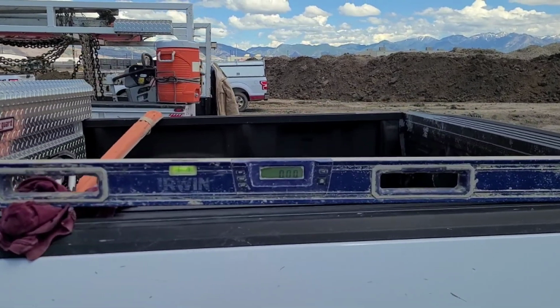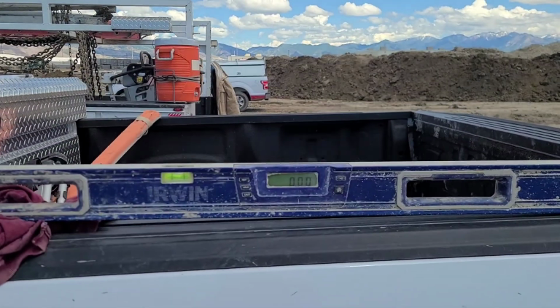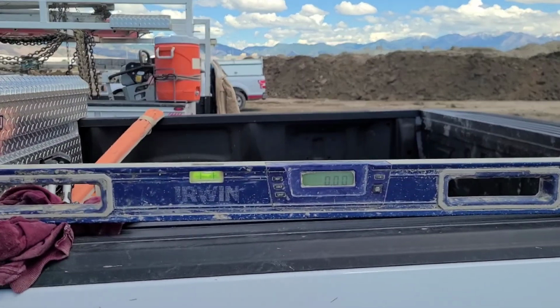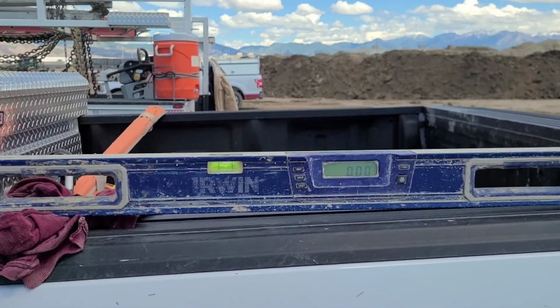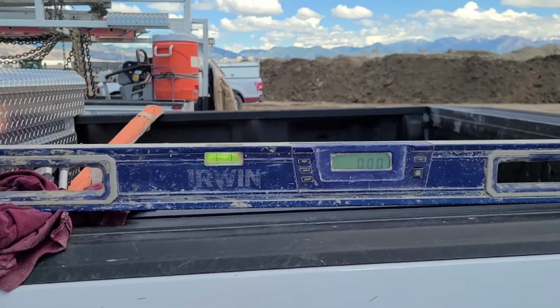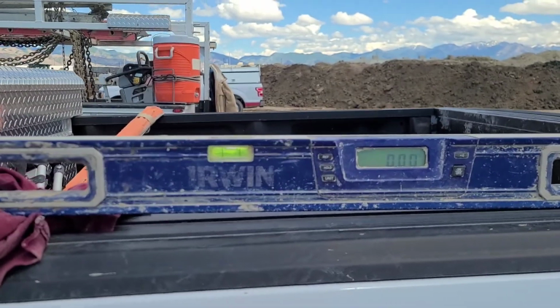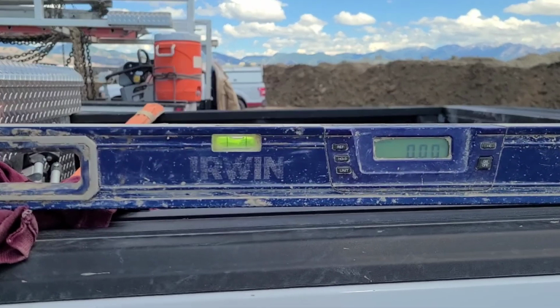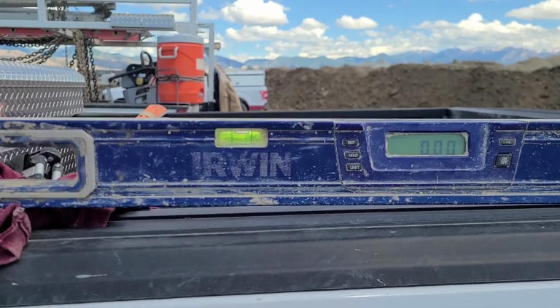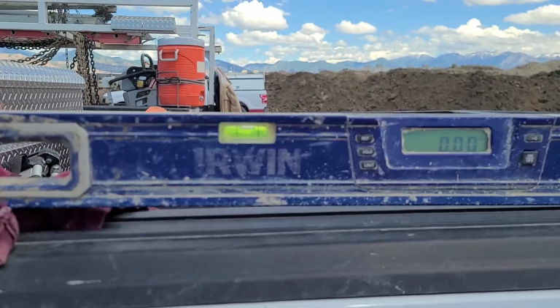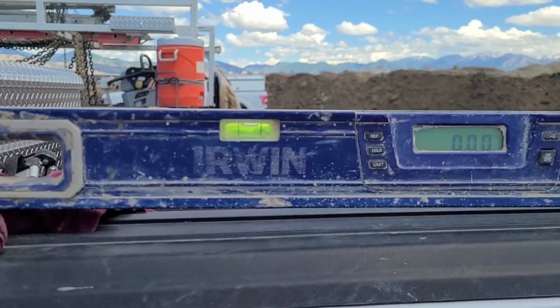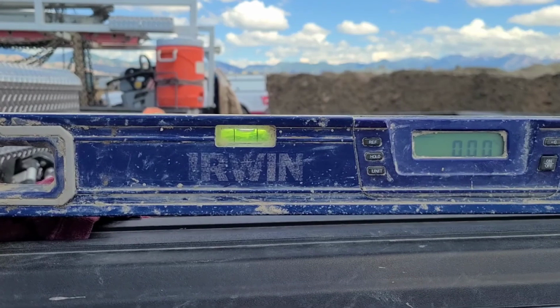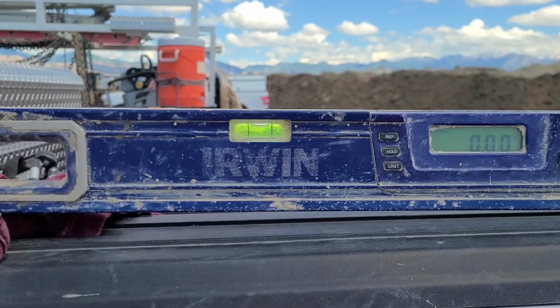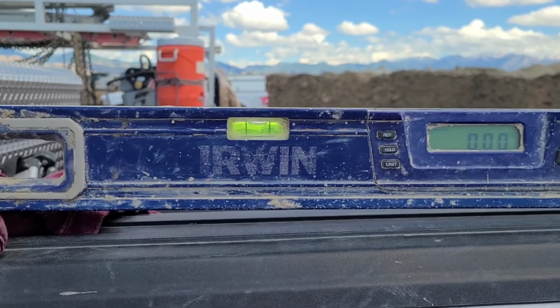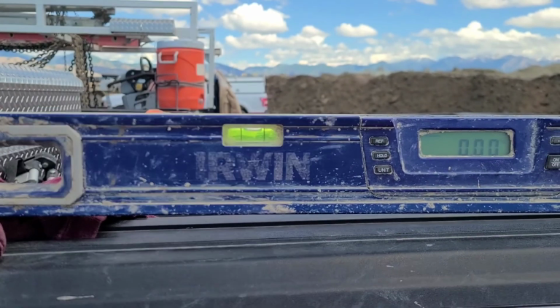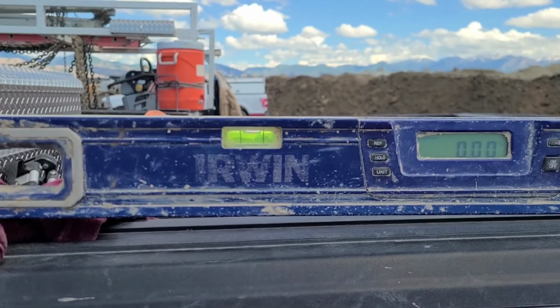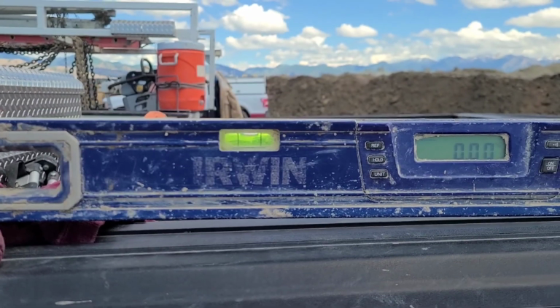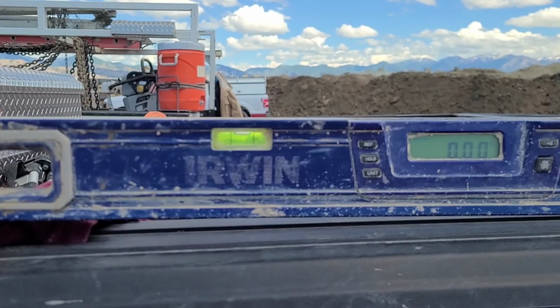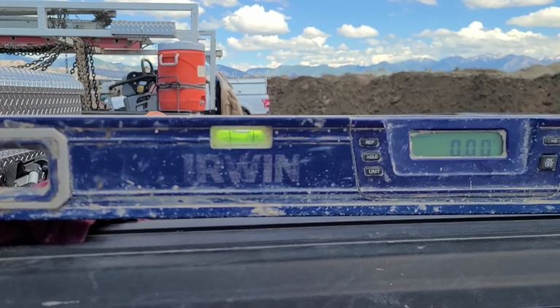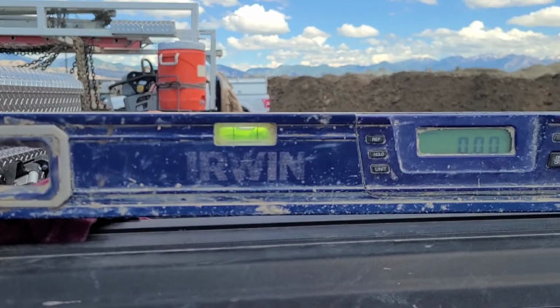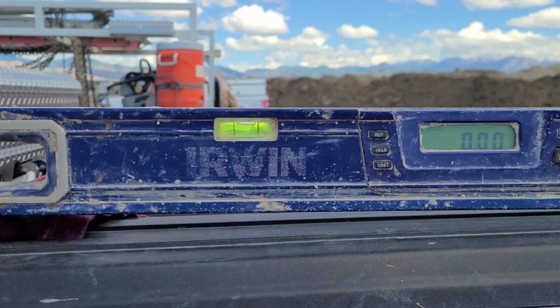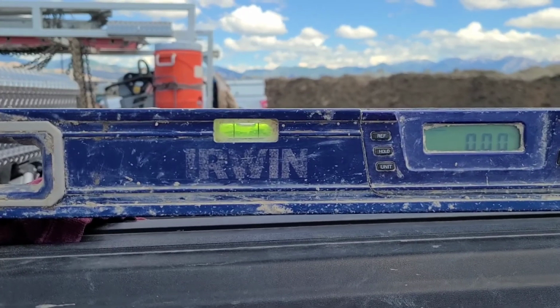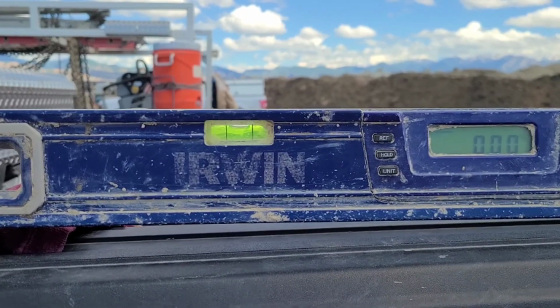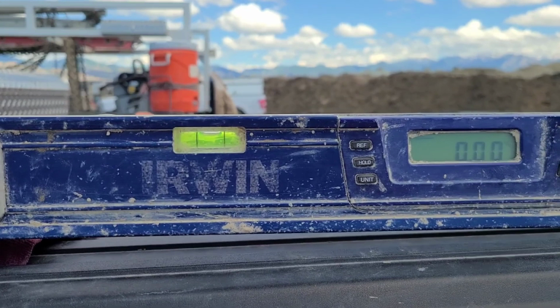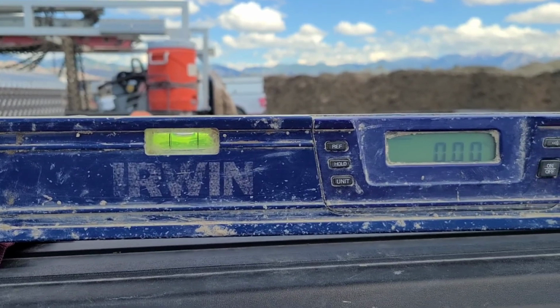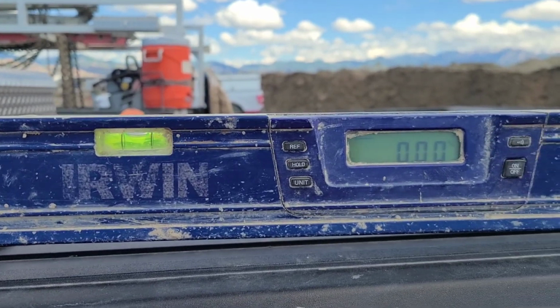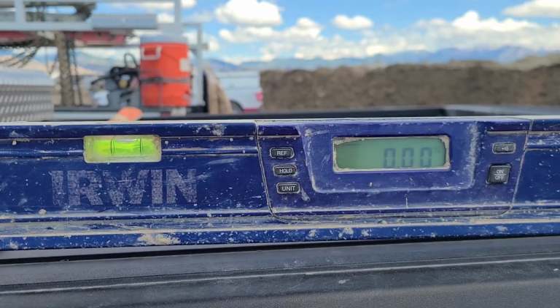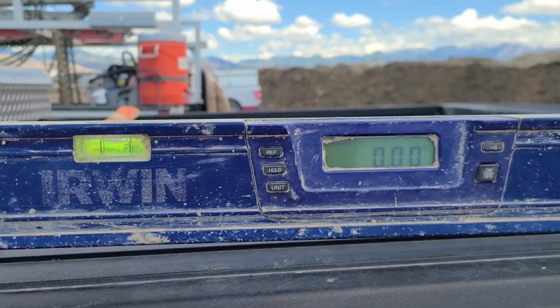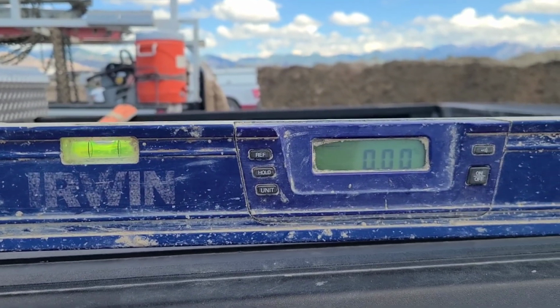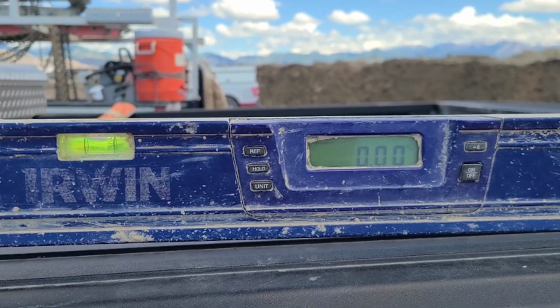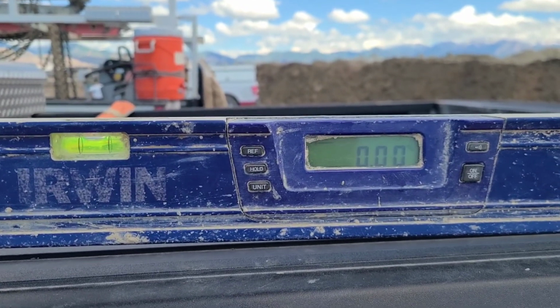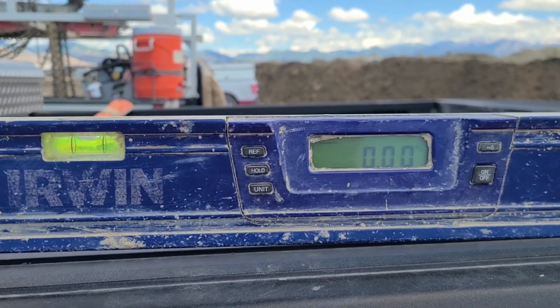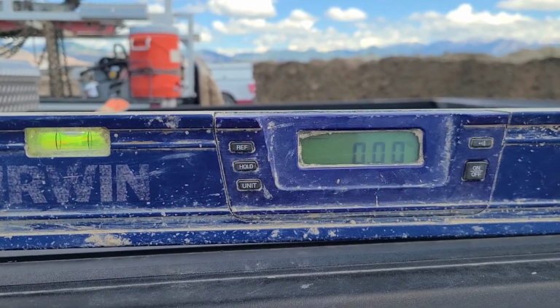How we do this is we do a visual inspection. We want to make sure that the bubble on the level is pretty close to level, and then when we look at the numbers, make sure that it's saying that it is level.